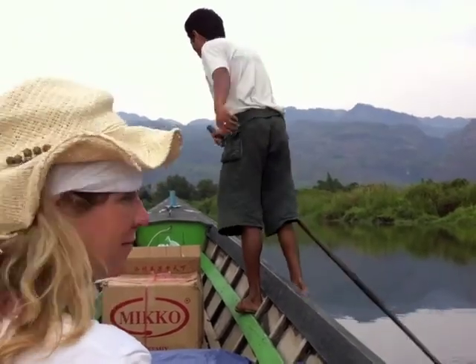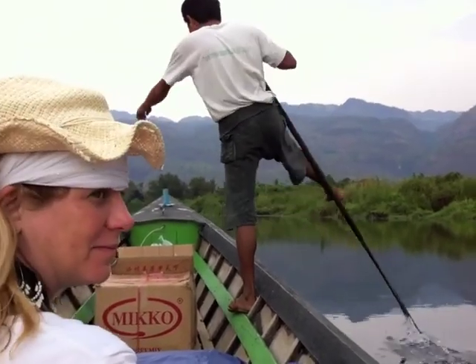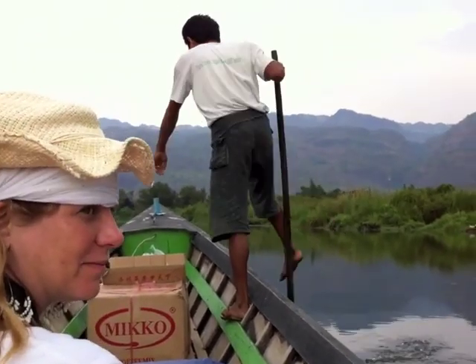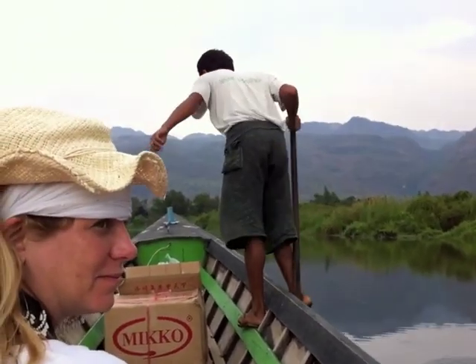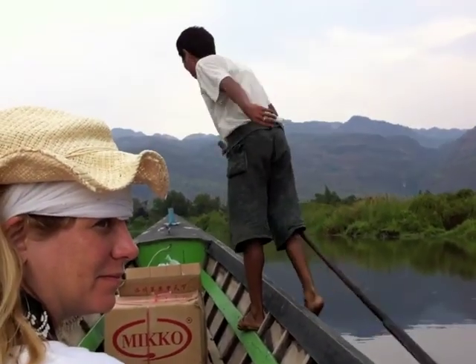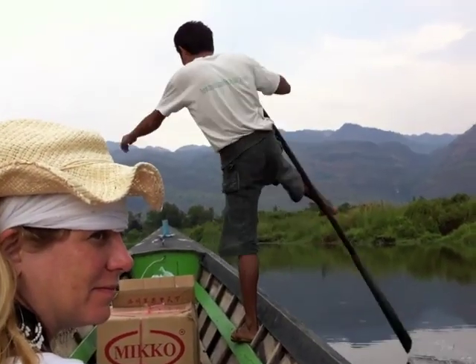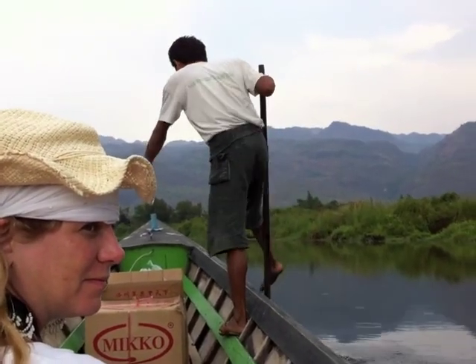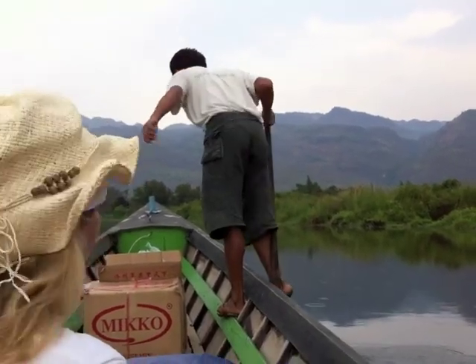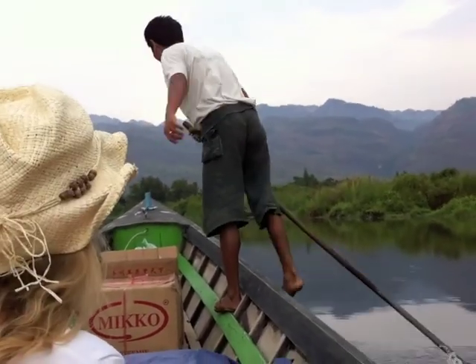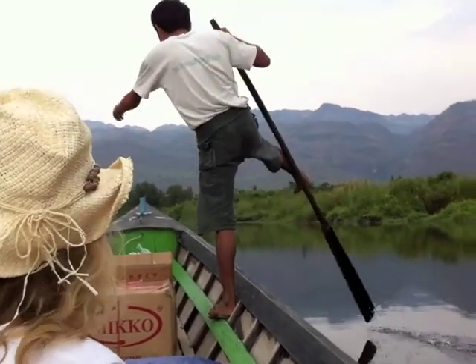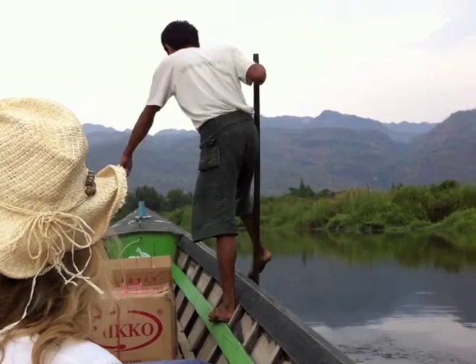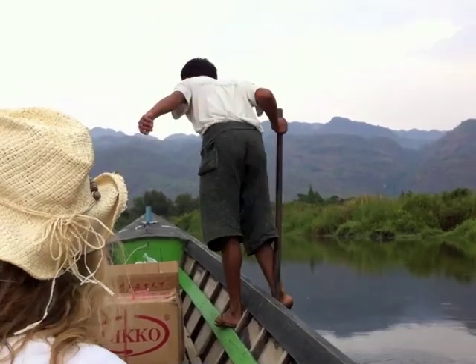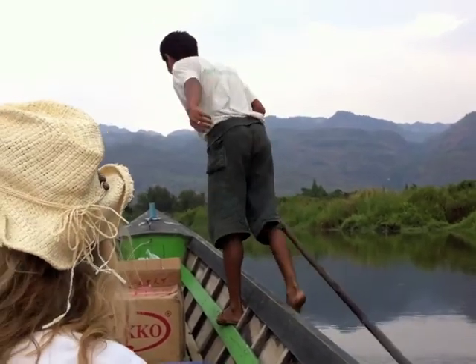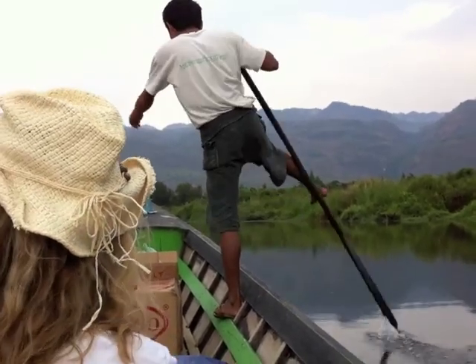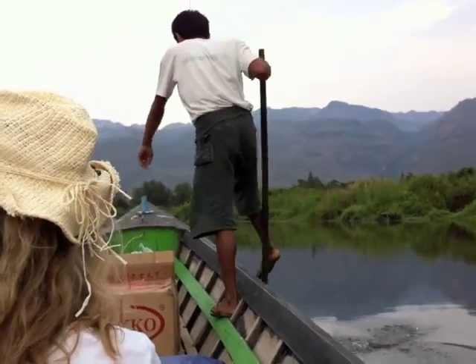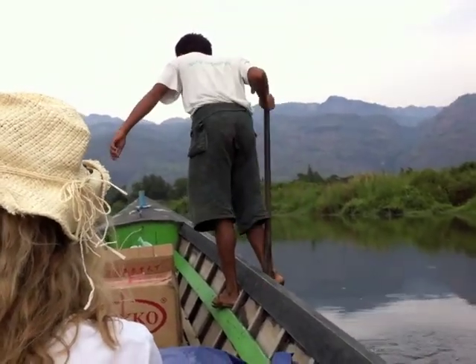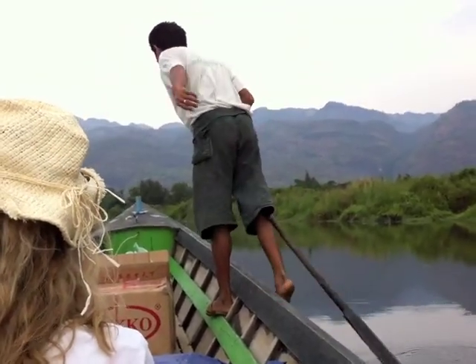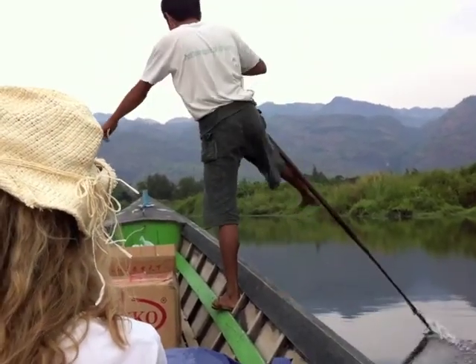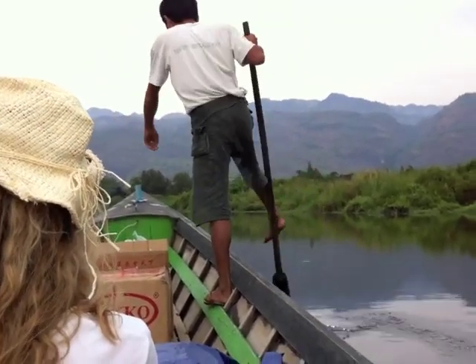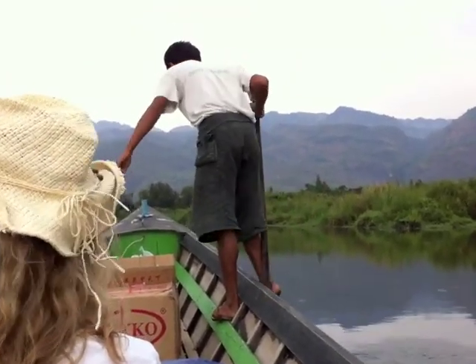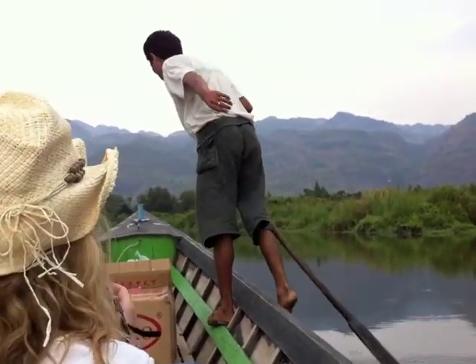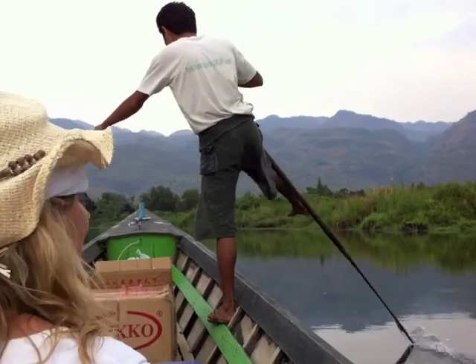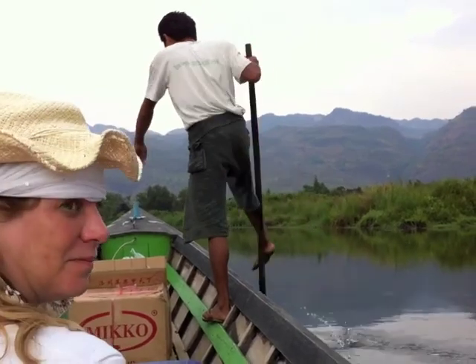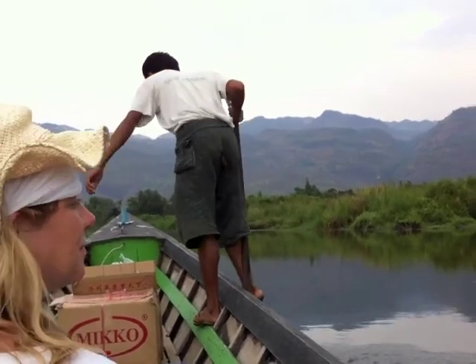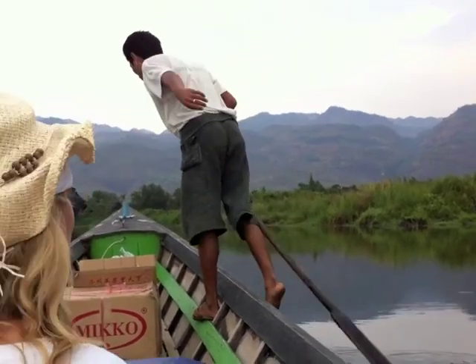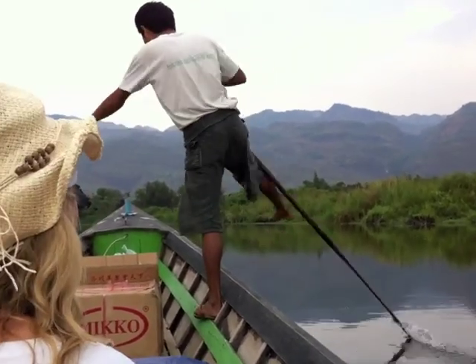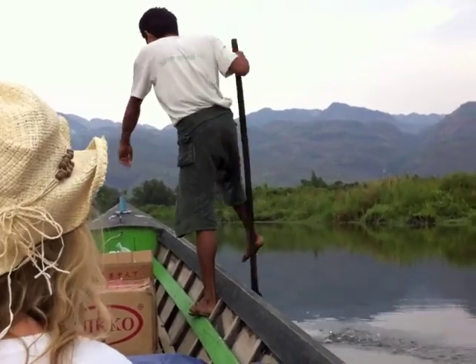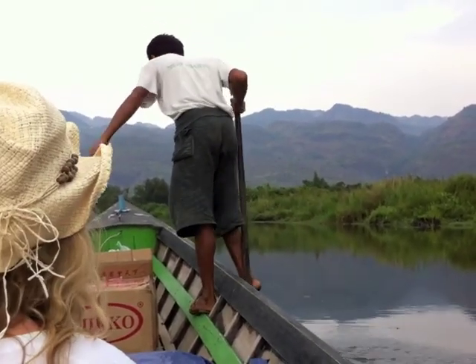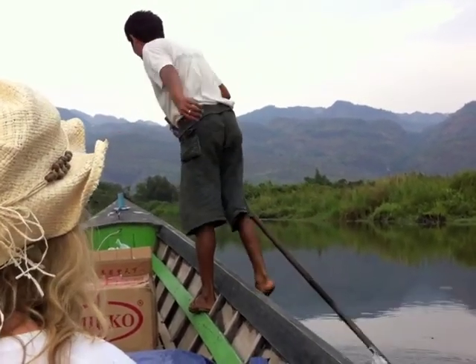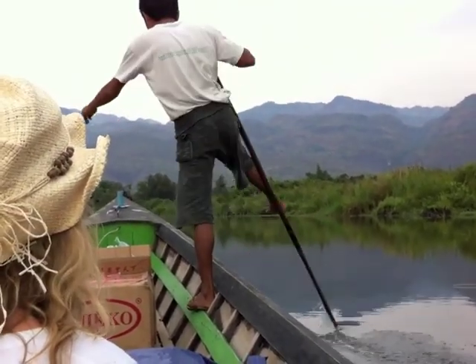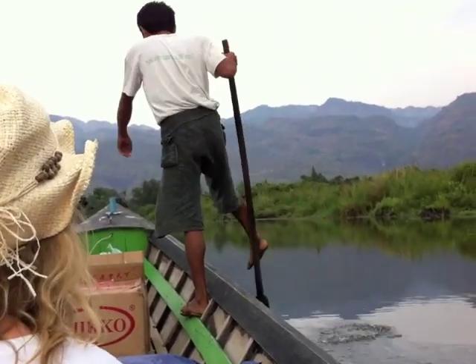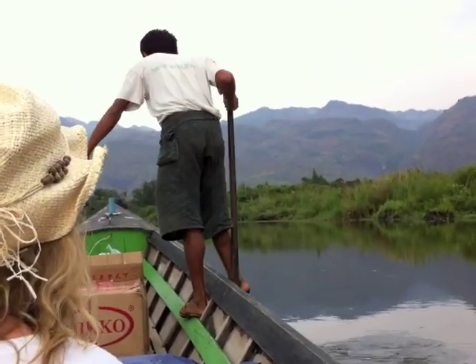He's now propelling the boat in this unique way which is characteristic of Inle Lake — a way of rowing on one side of the boat only, with your leg.